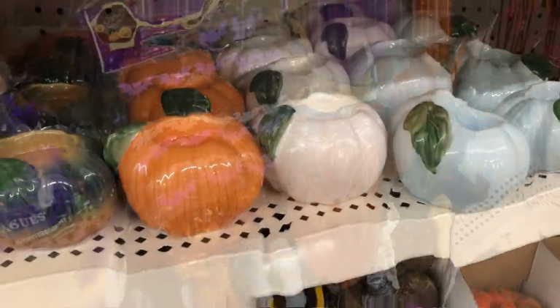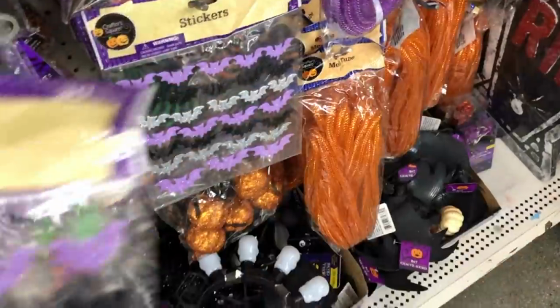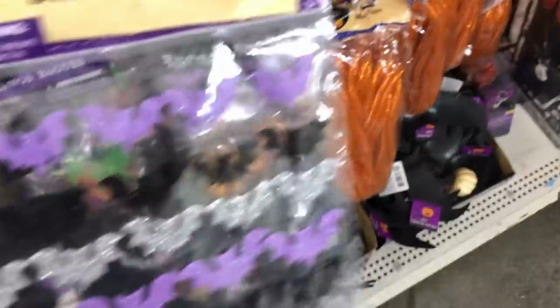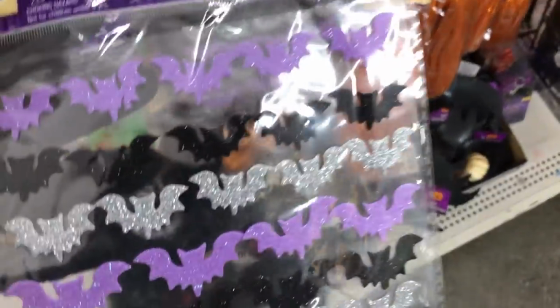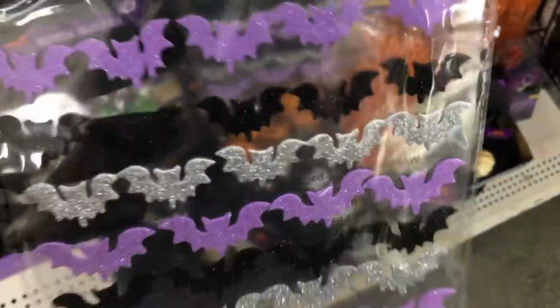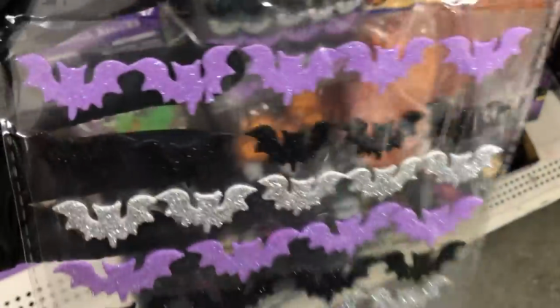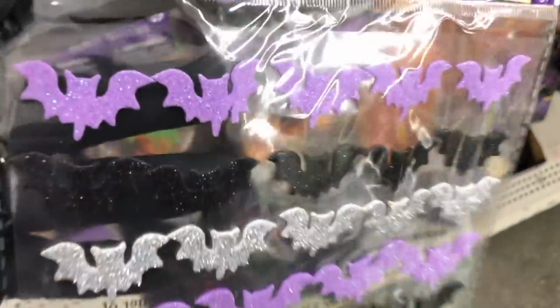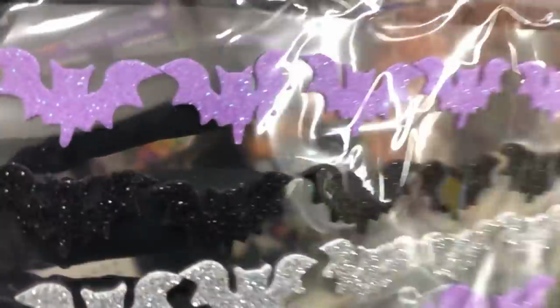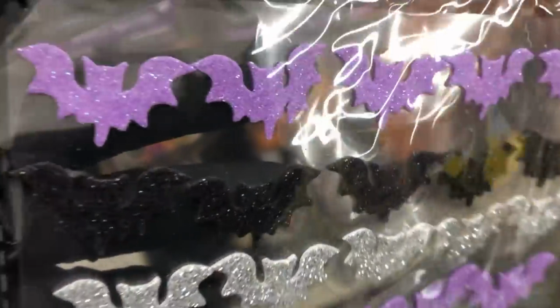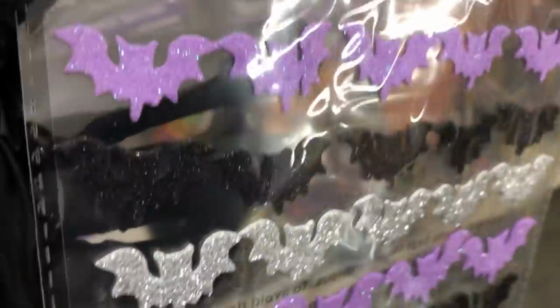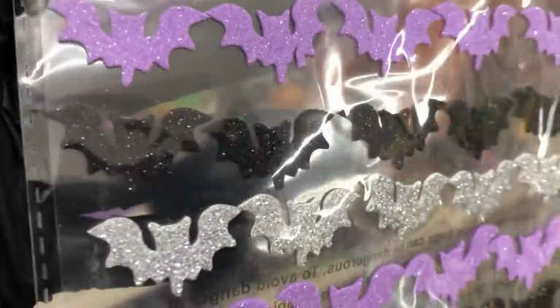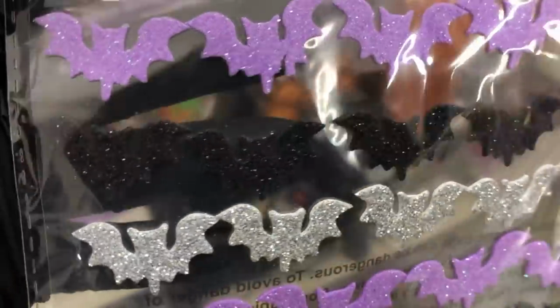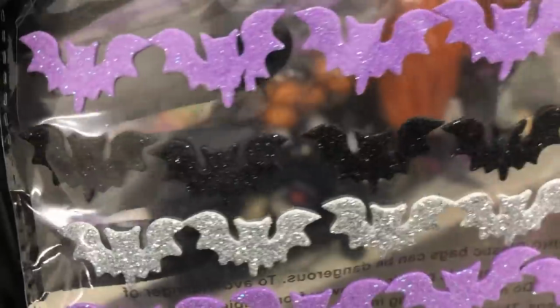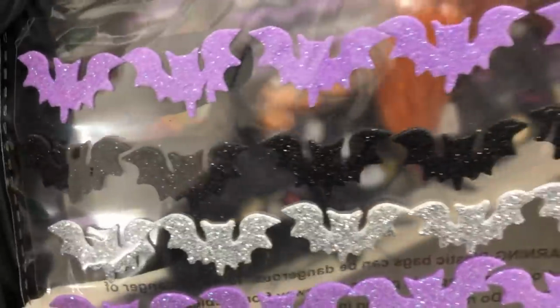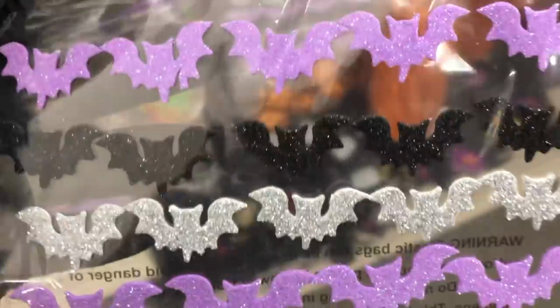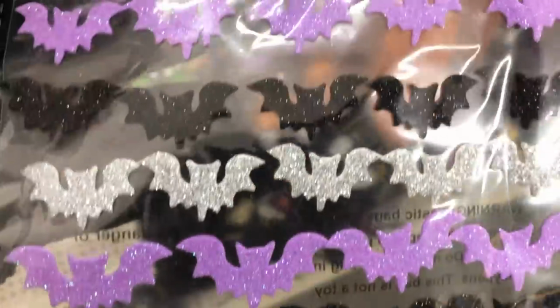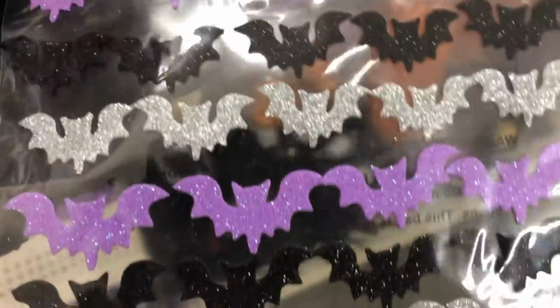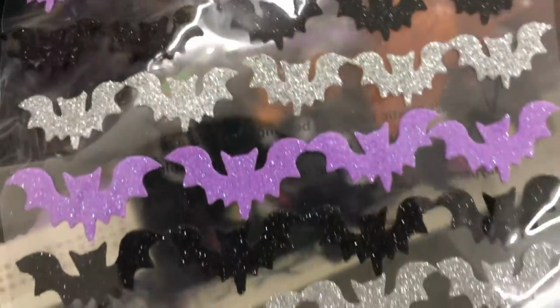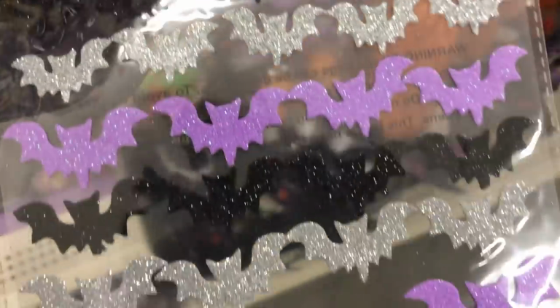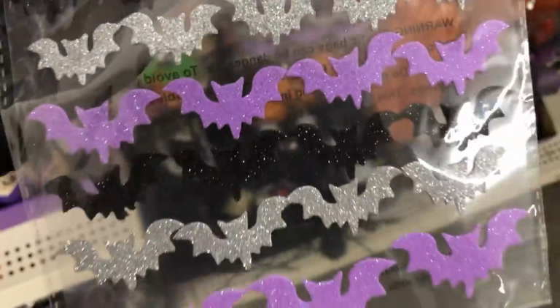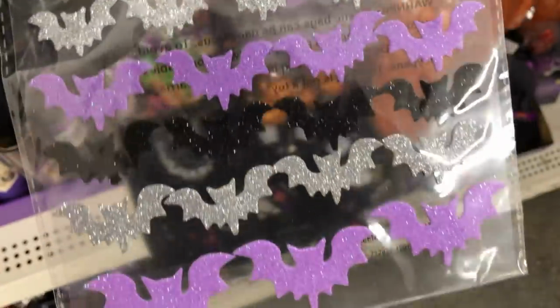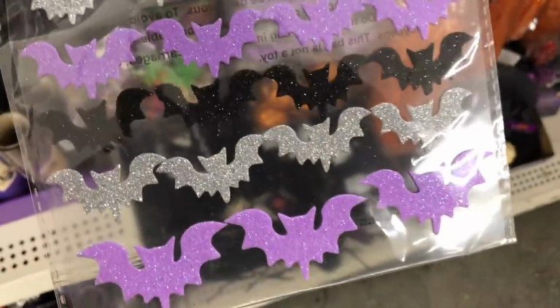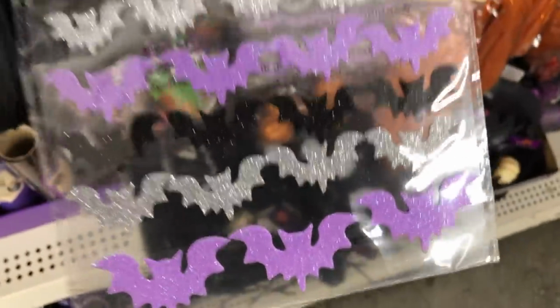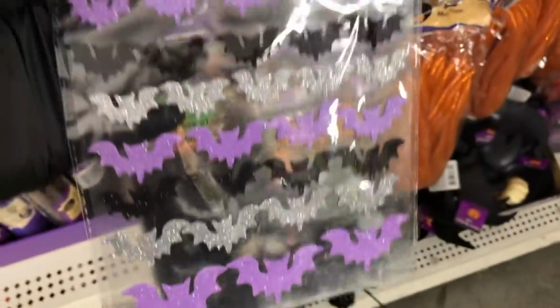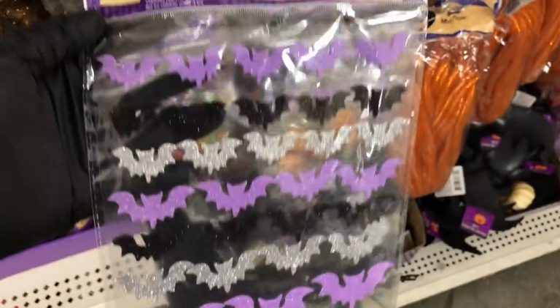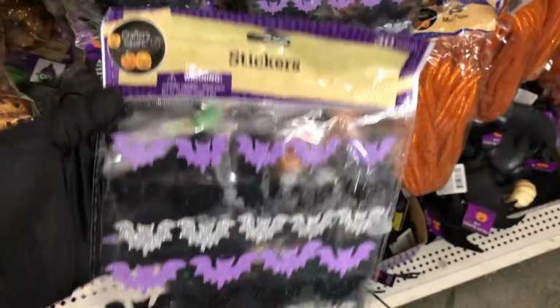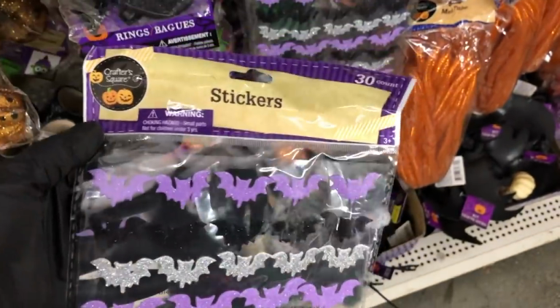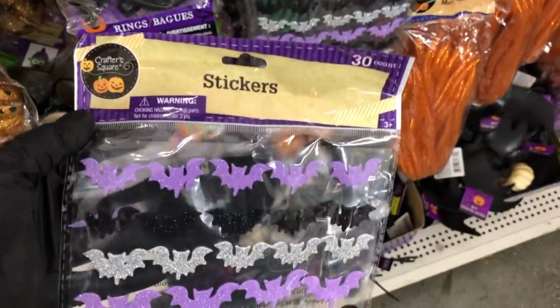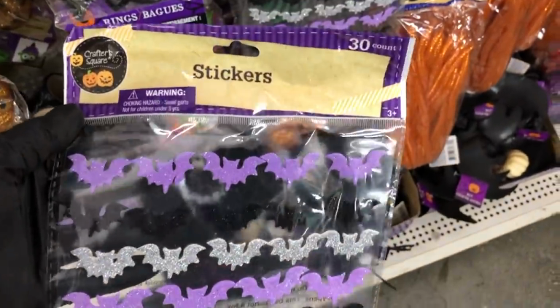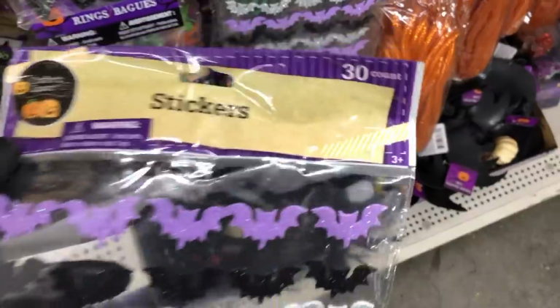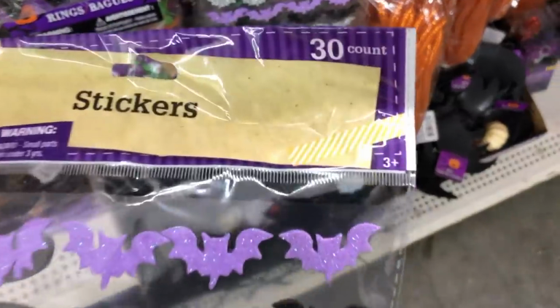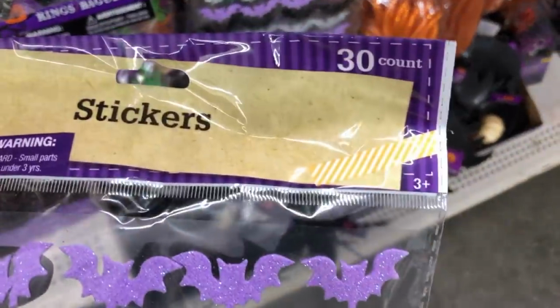In the Halloween decor, I saw these new little bat stickers — really nice and glittery, and you get 30 of them in one pack.